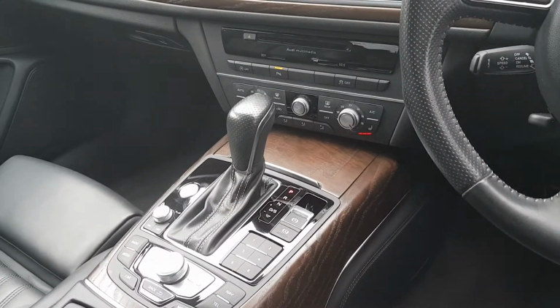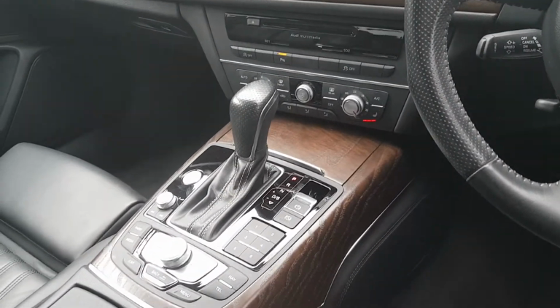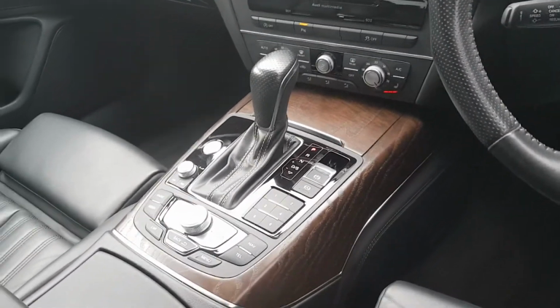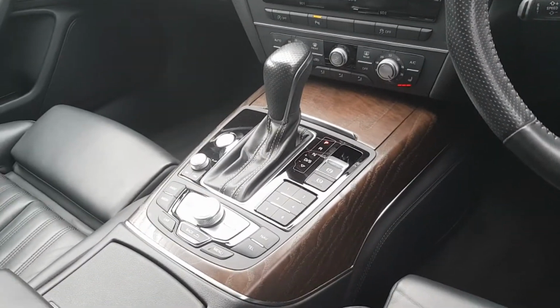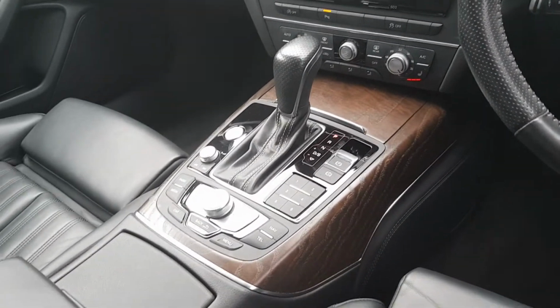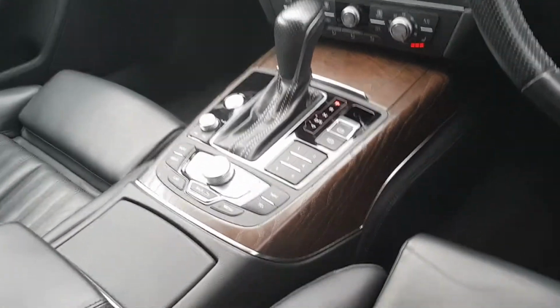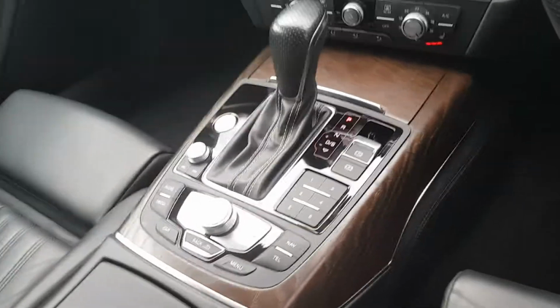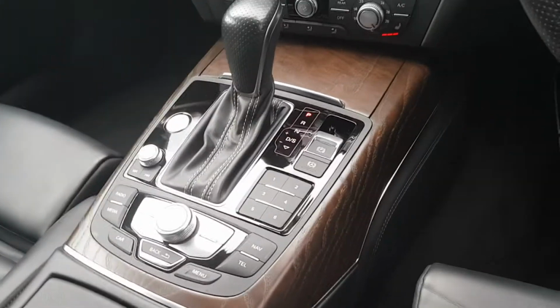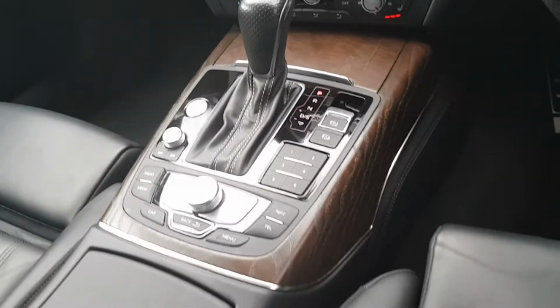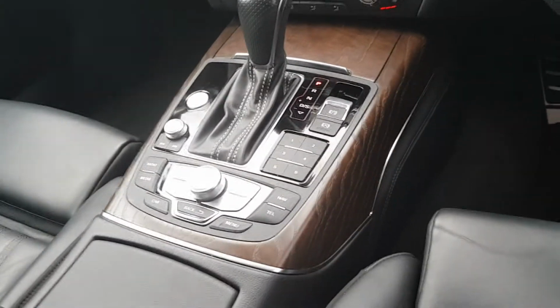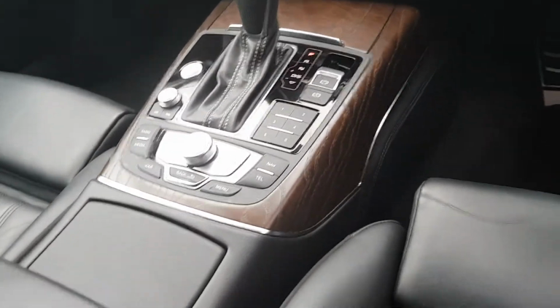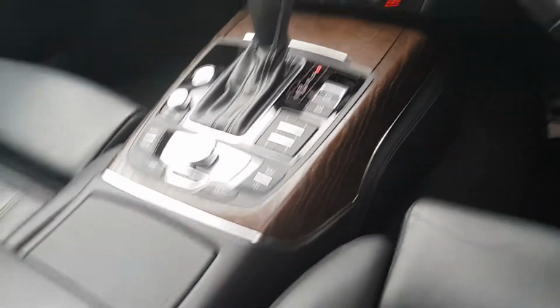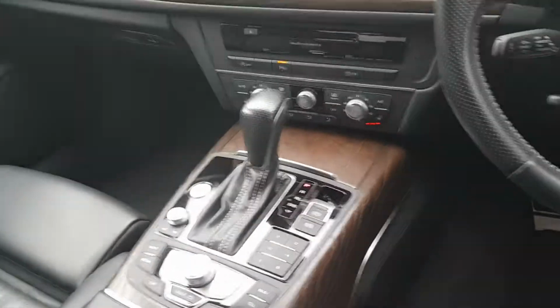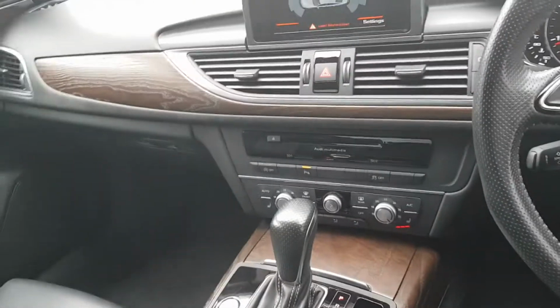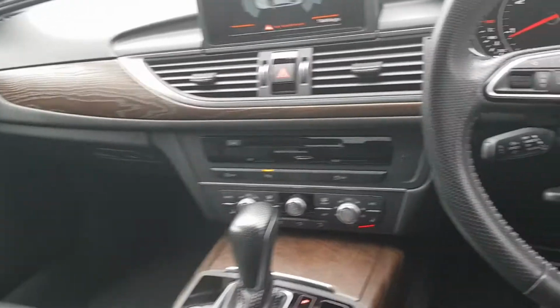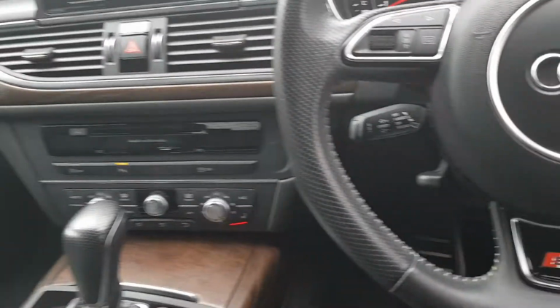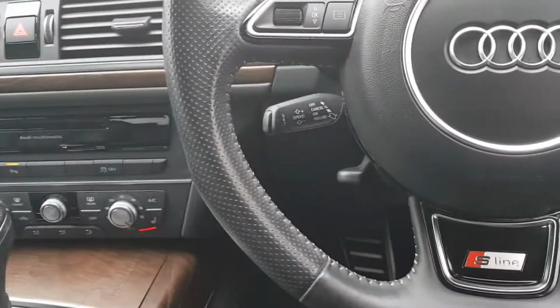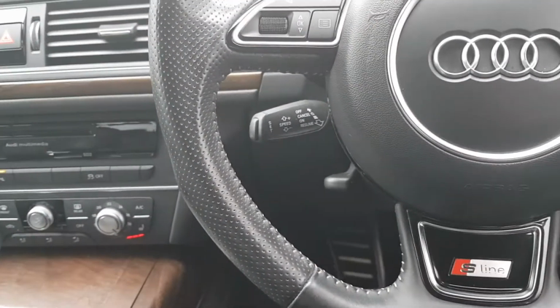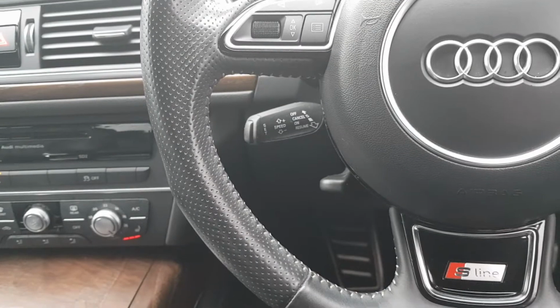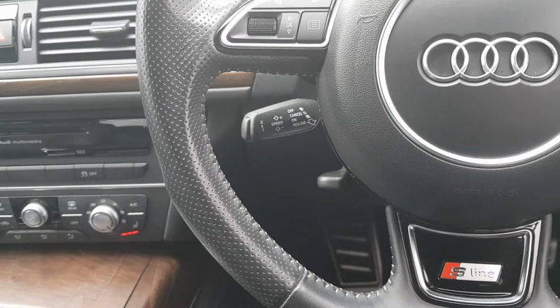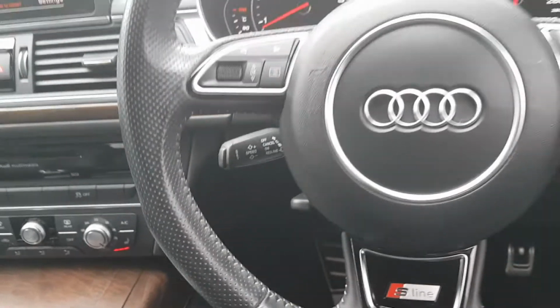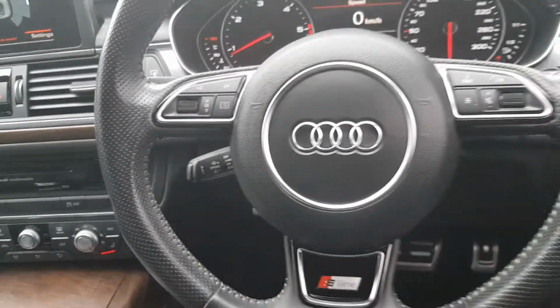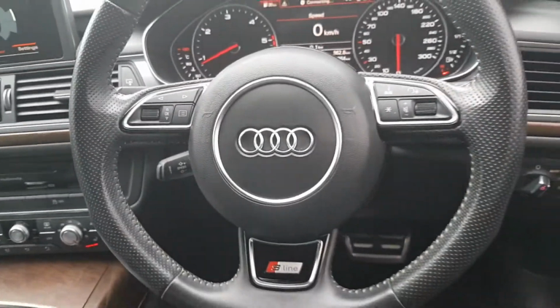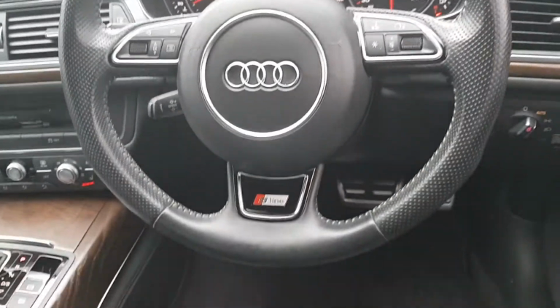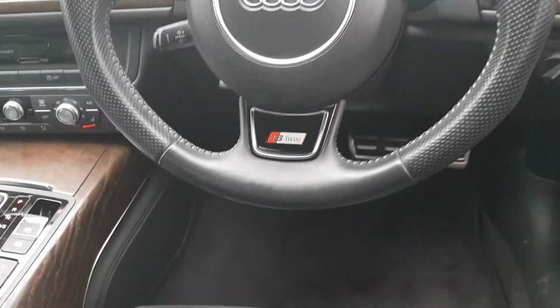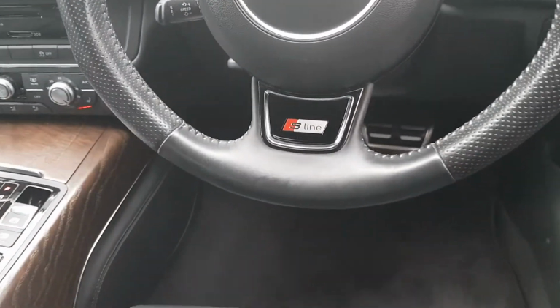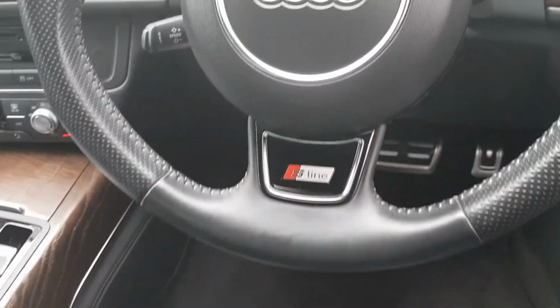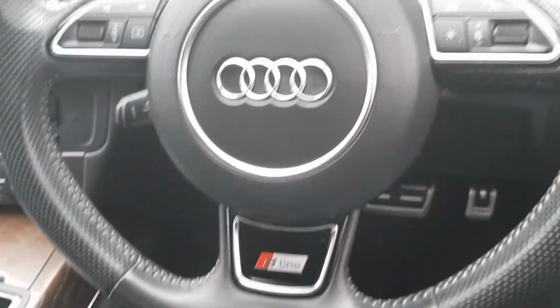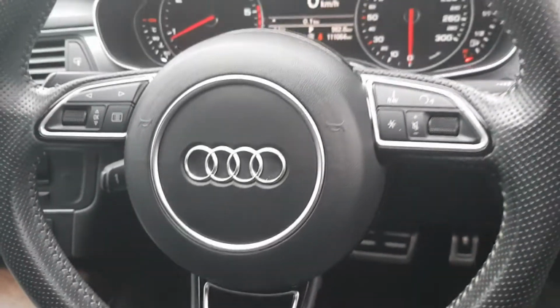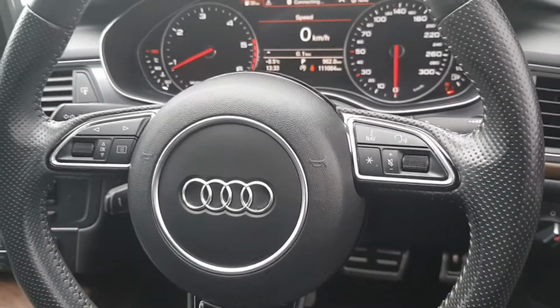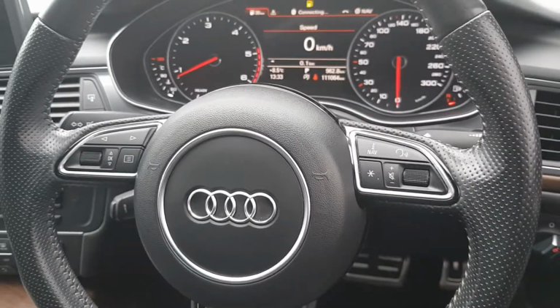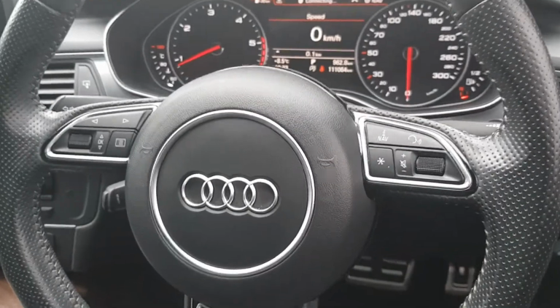We have a 7-speed S-Tronic gearbox. Electric handbrake with automatic hill hold assist. The car is equipped with Audi Drive Select and cruise control as standard. A multi-functioning S-Line sports perforated steering wheel with voice command.